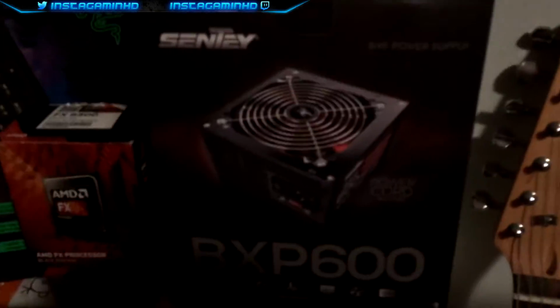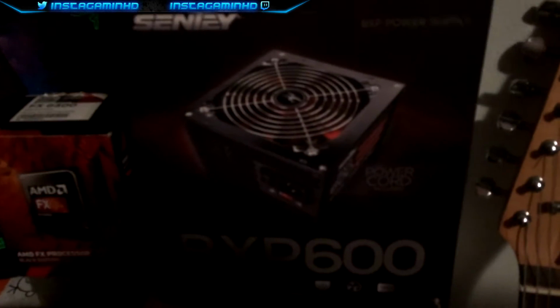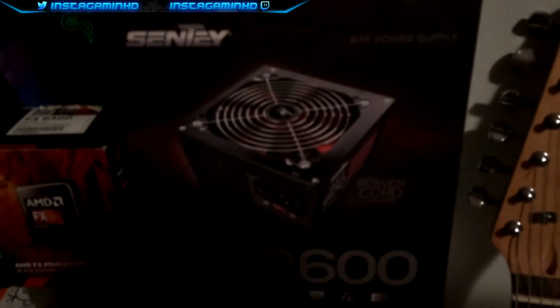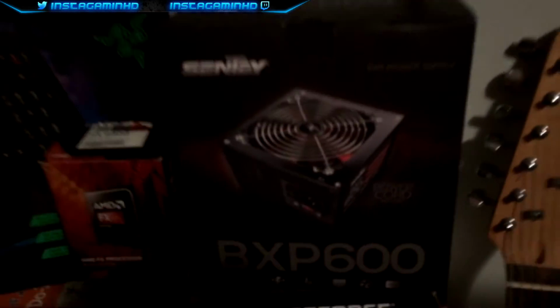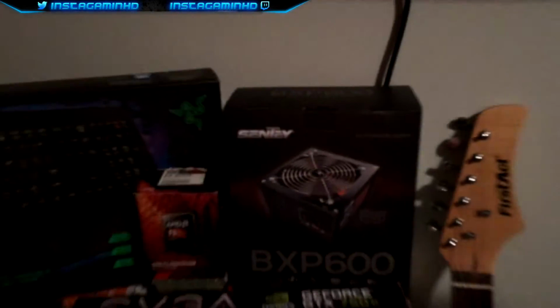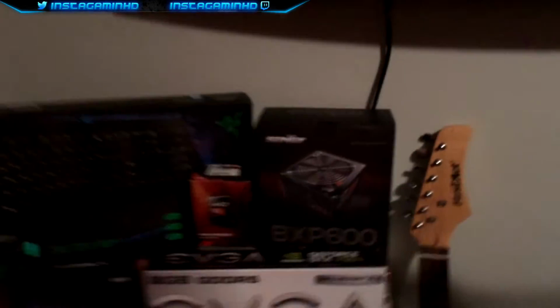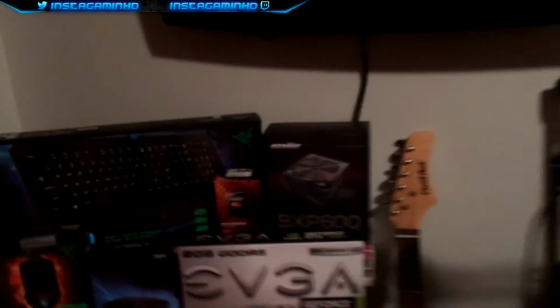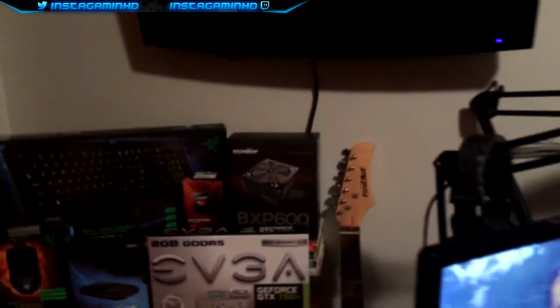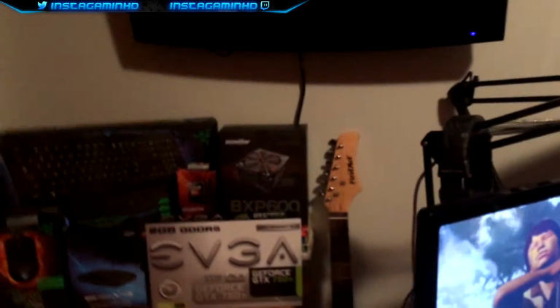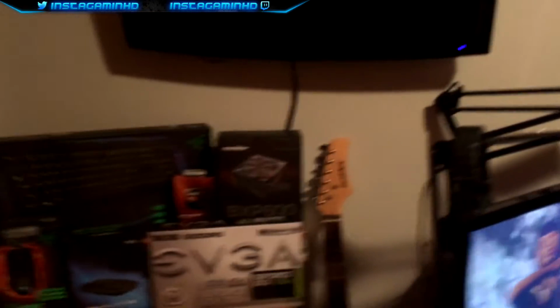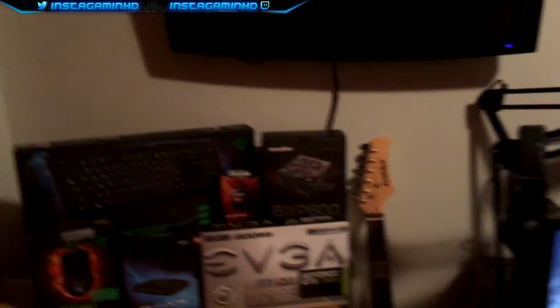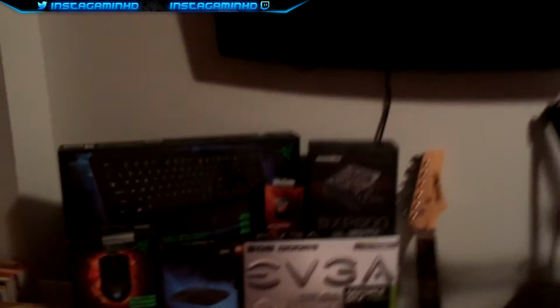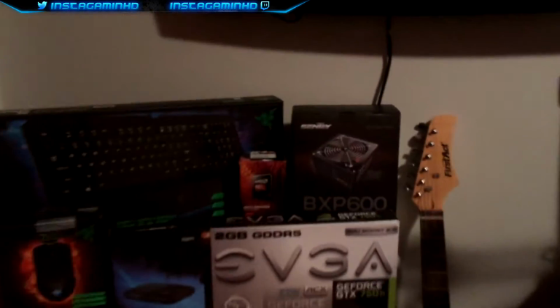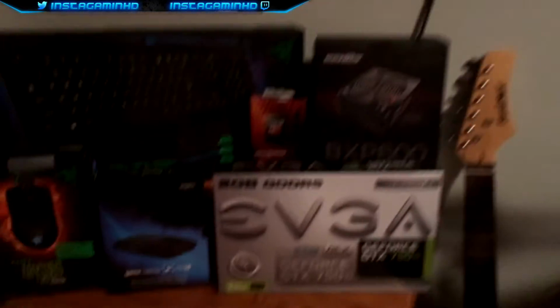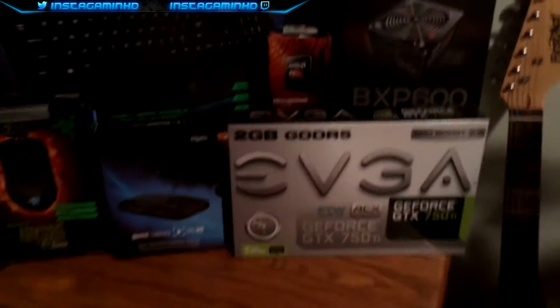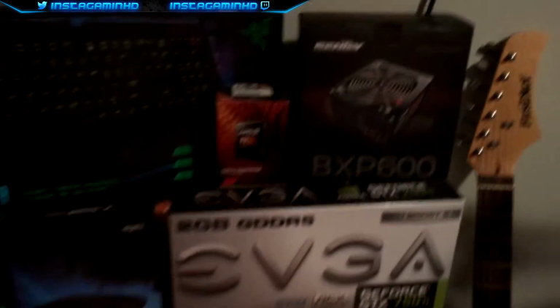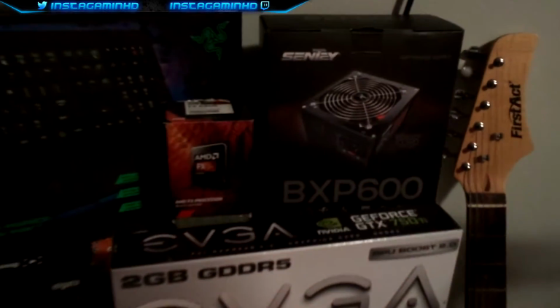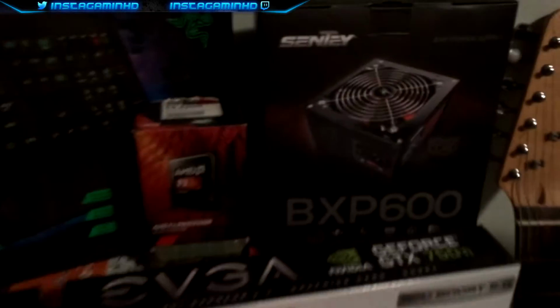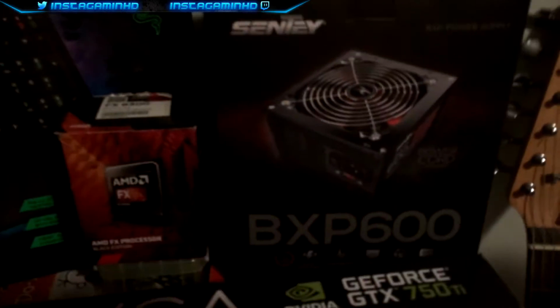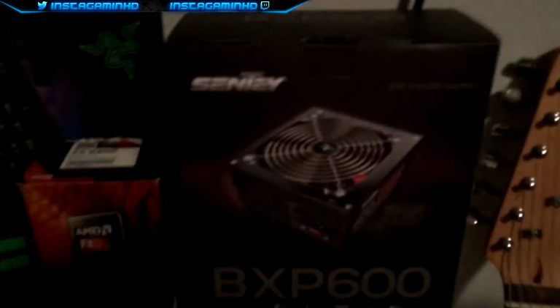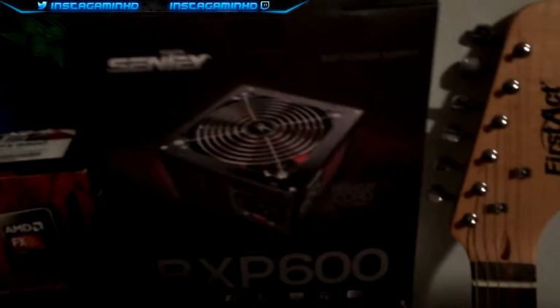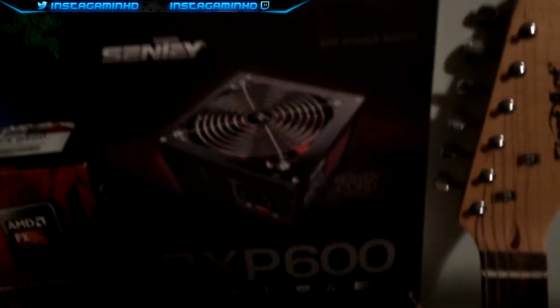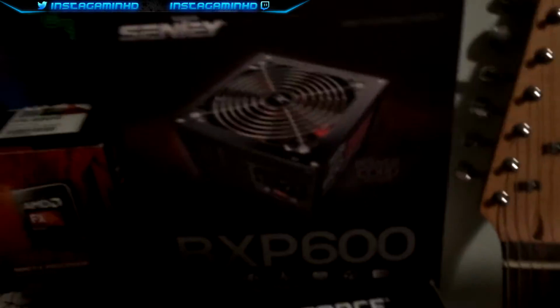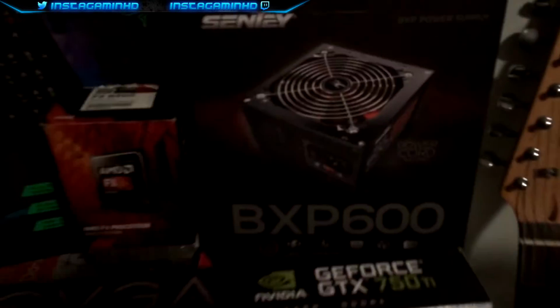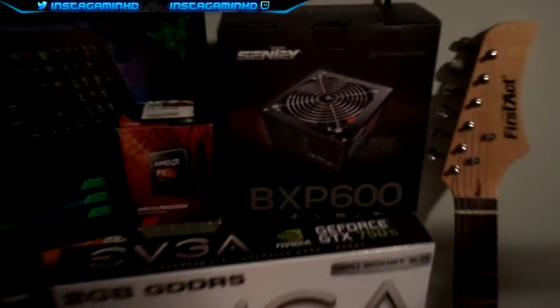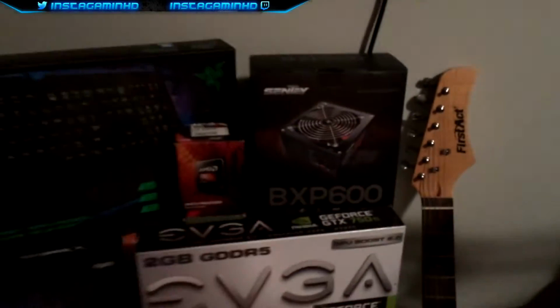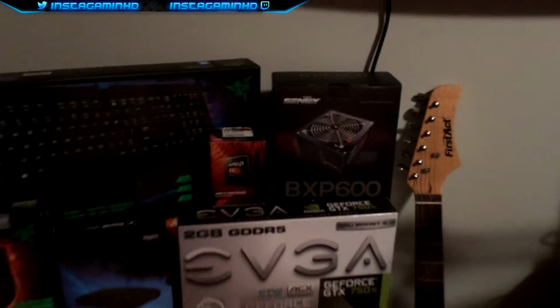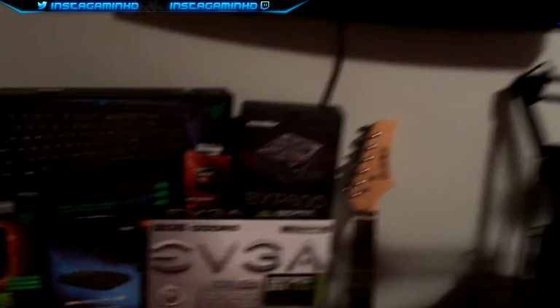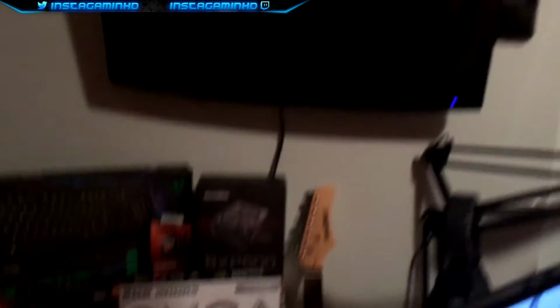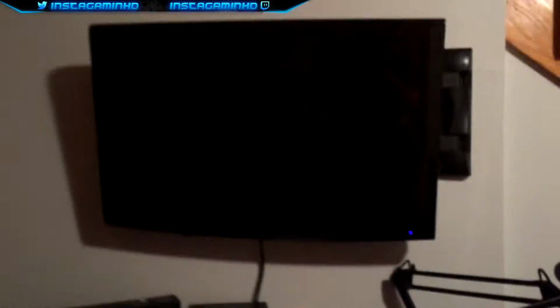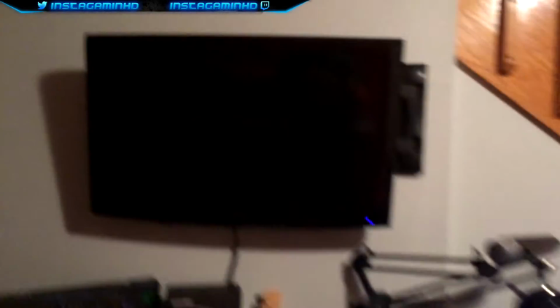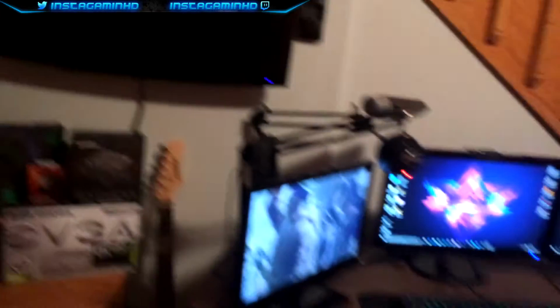And this is my power supply, which may need an upgrade soon, but it's actually getting the job done. It's a Sentey BXP 600W power supply.